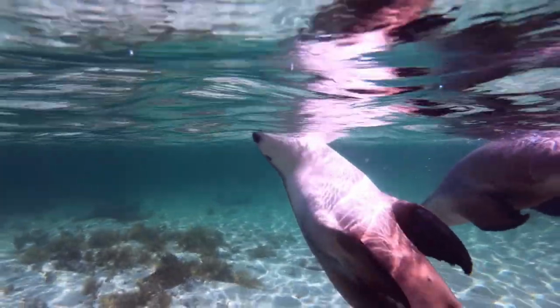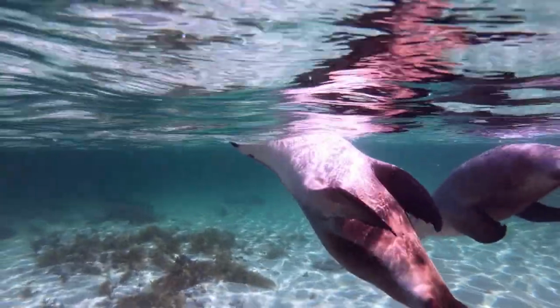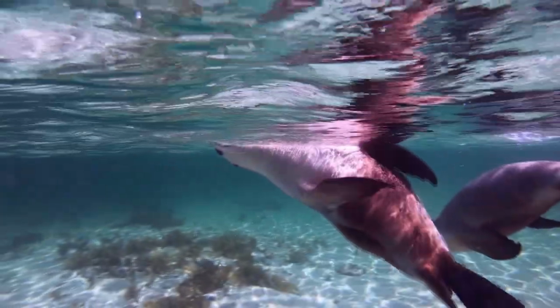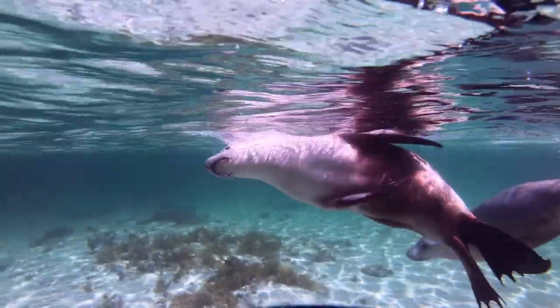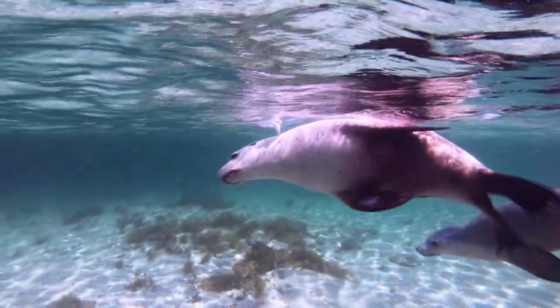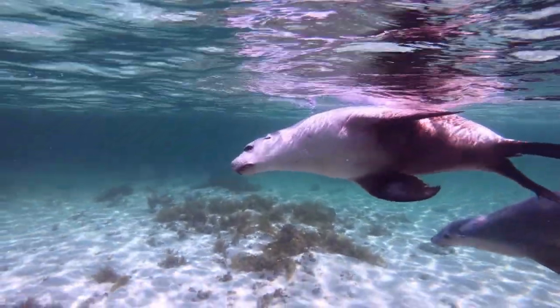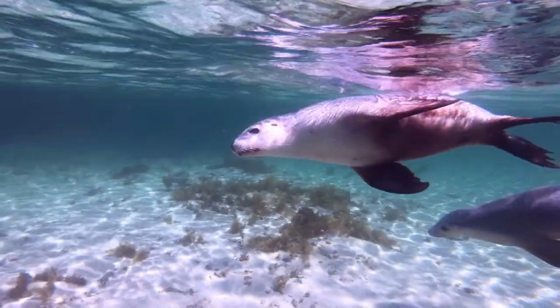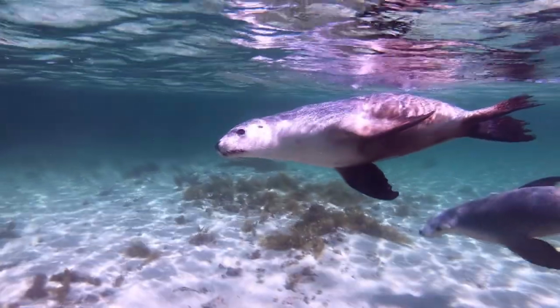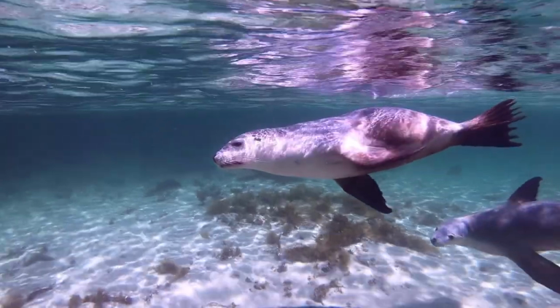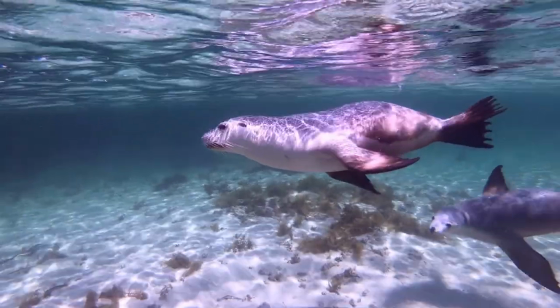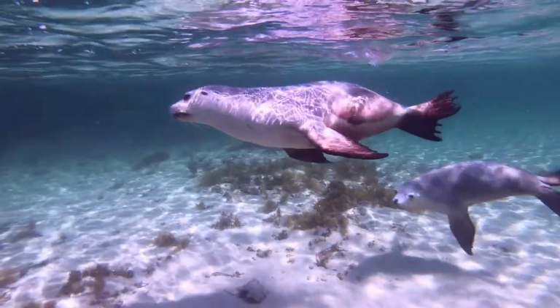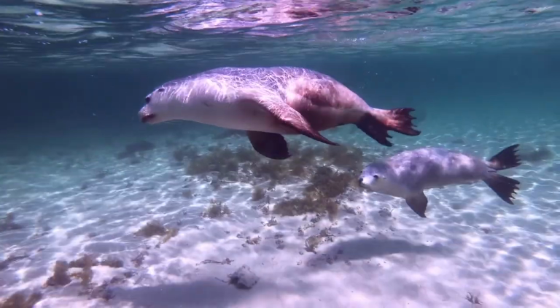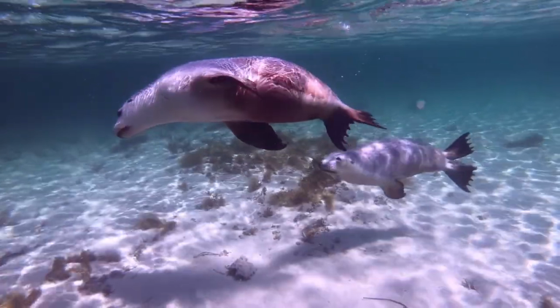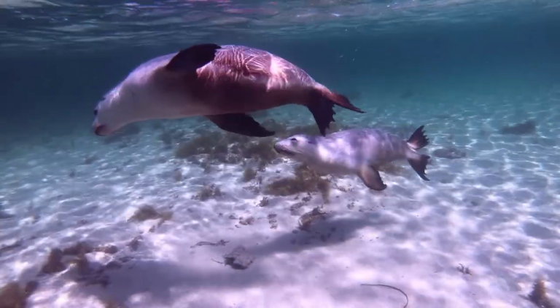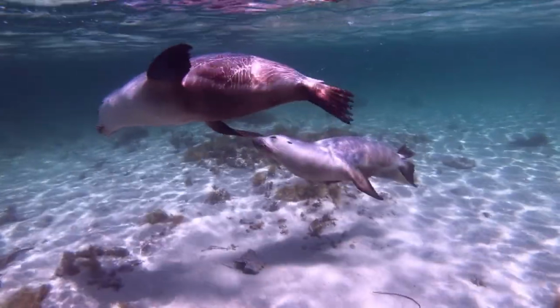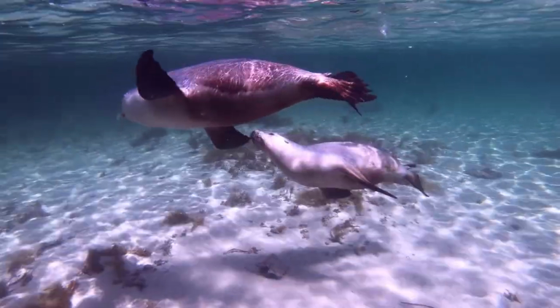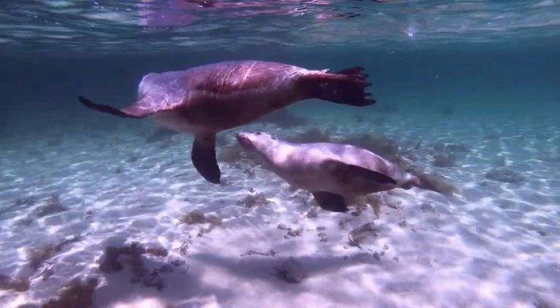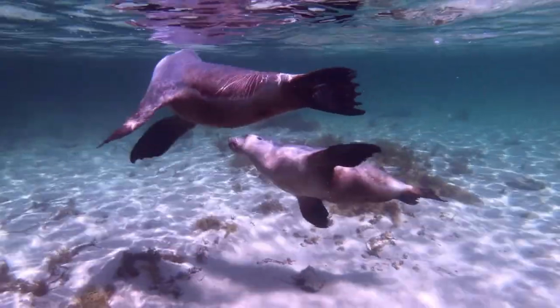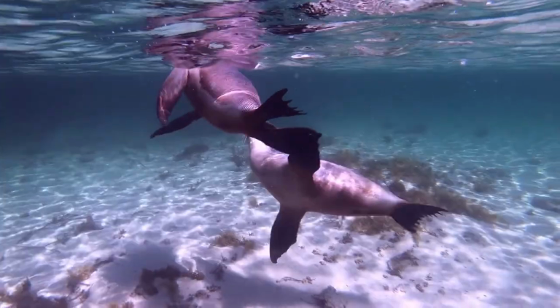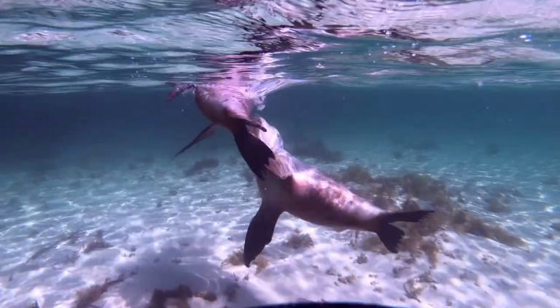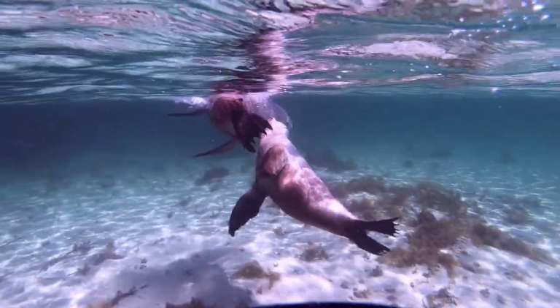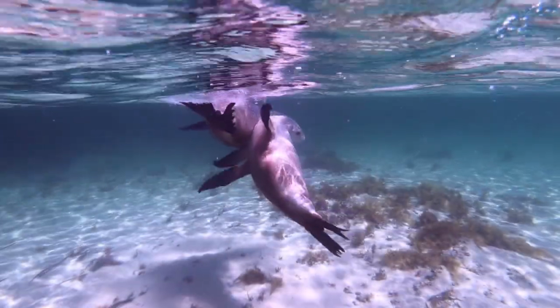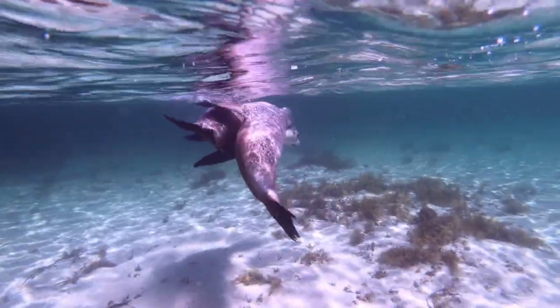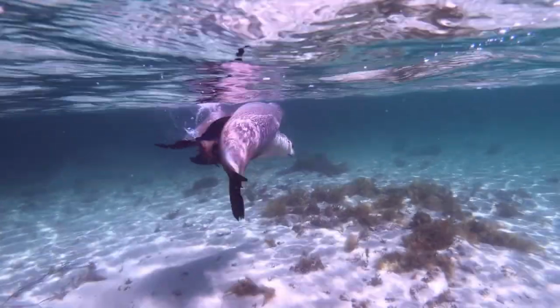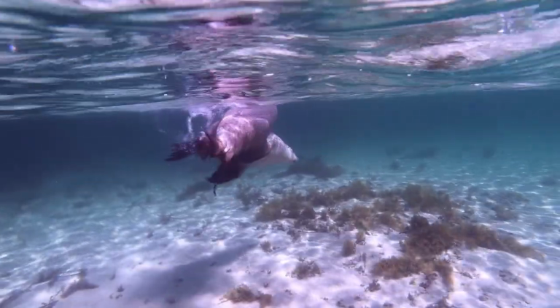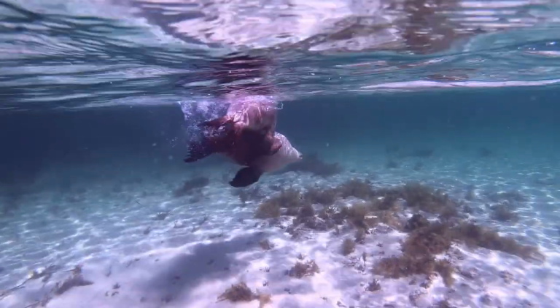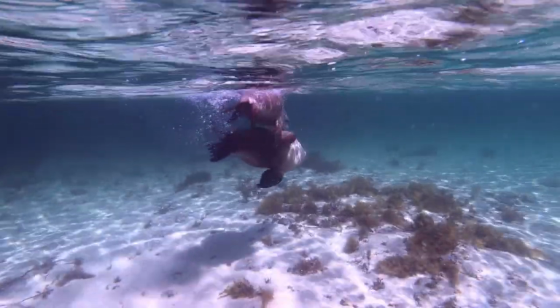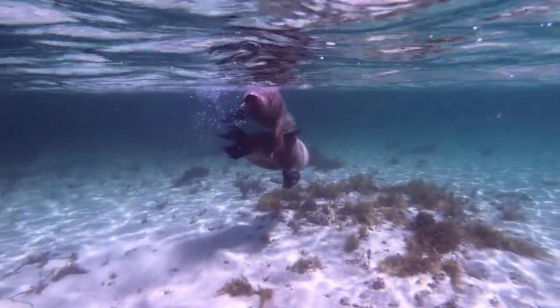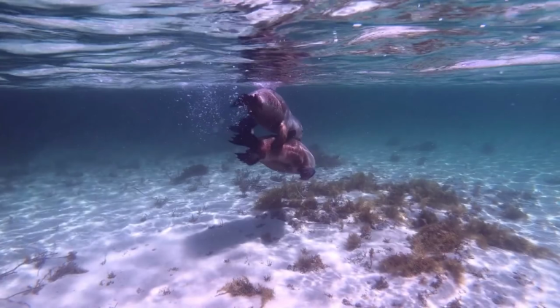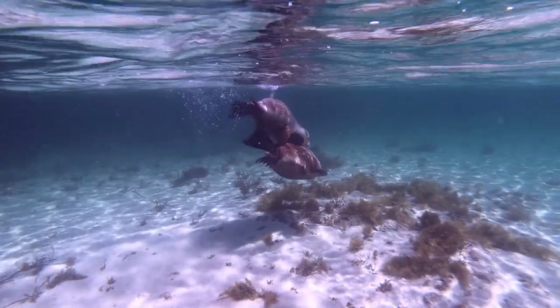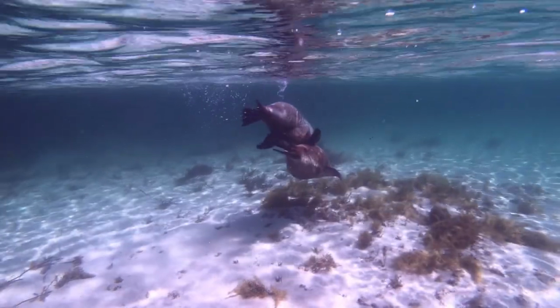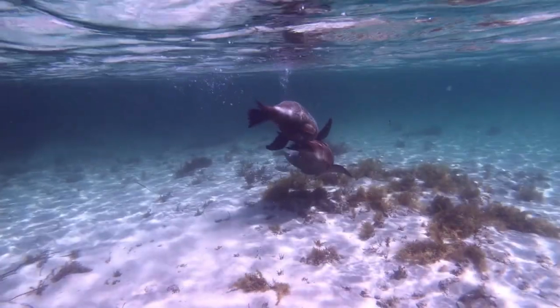Sea lions are characterized by external ear flaps, long foreflippers, and a big chest and belly. They have short, thick fur covering a thick layer of blubber that helps to keep them warm in the ocean. They have adapted features that help them to thrive on land and at sea.